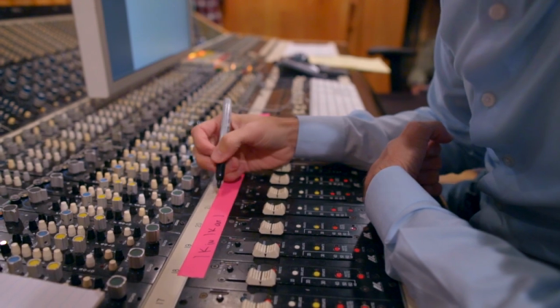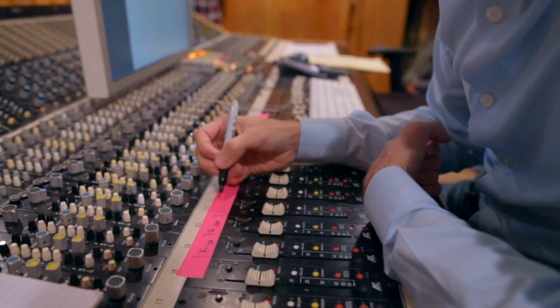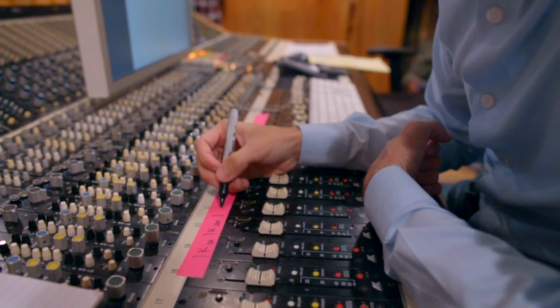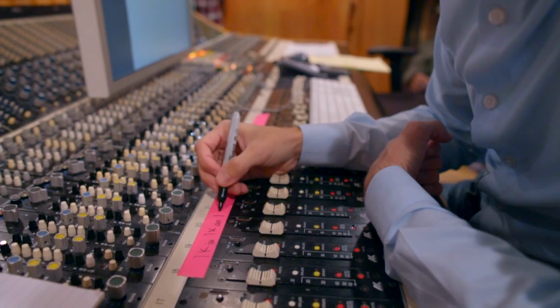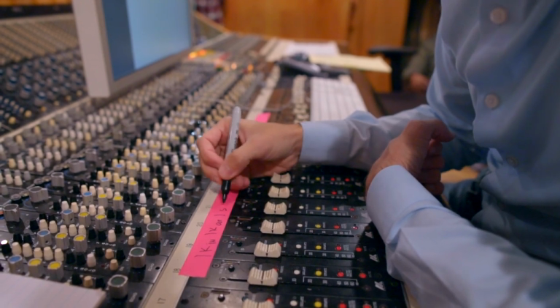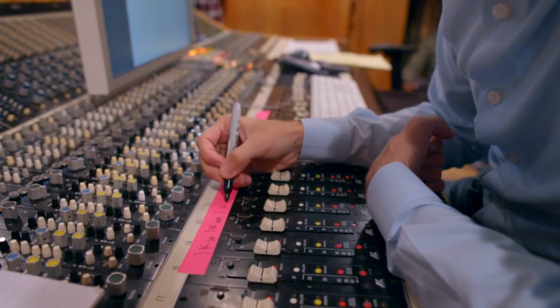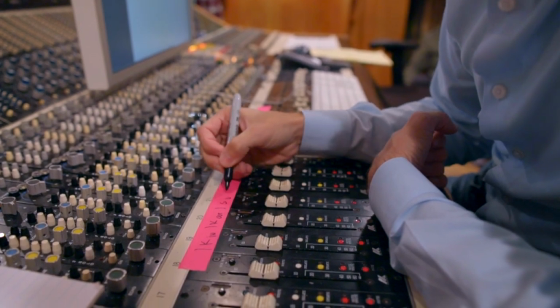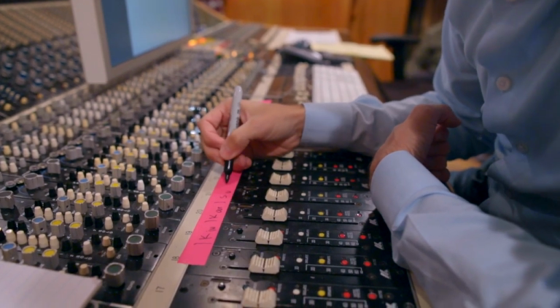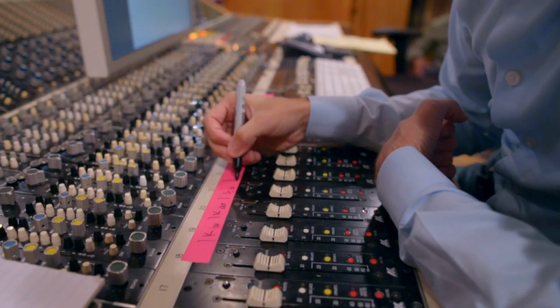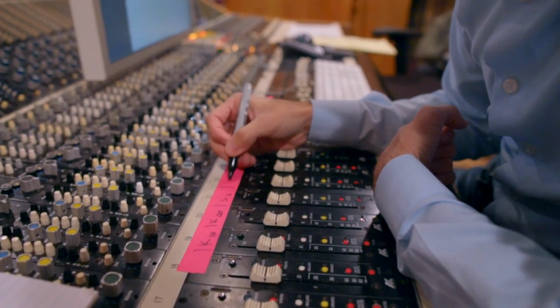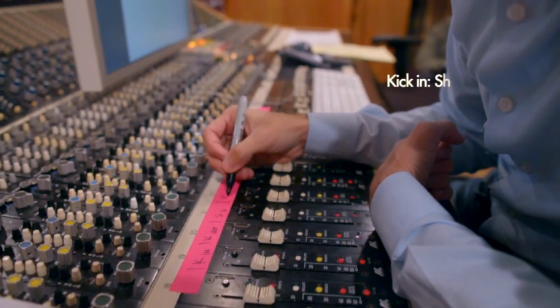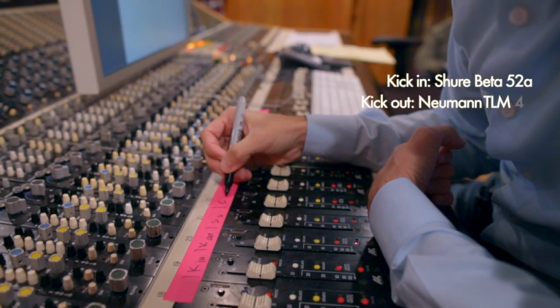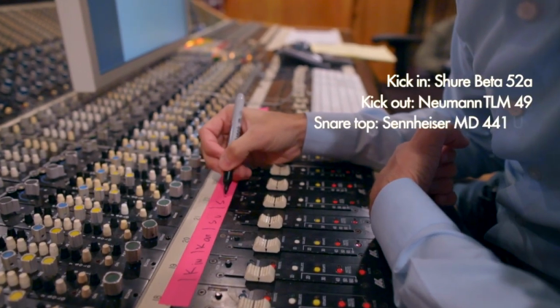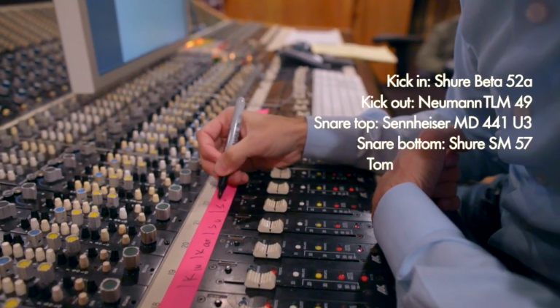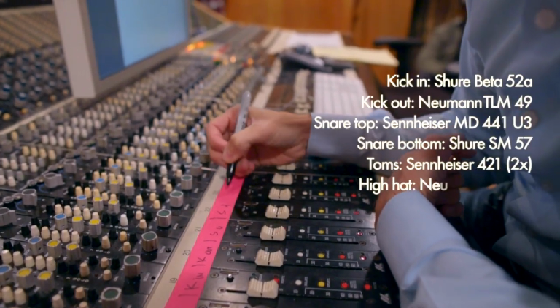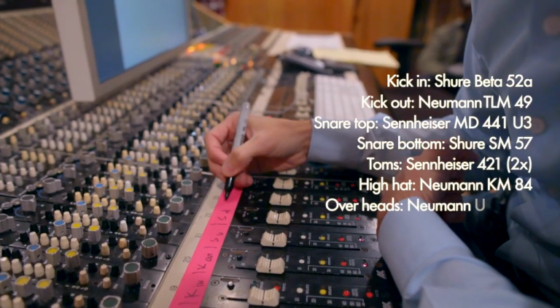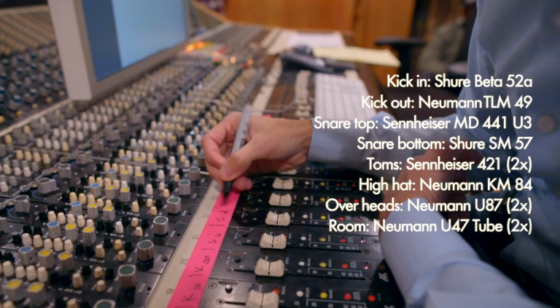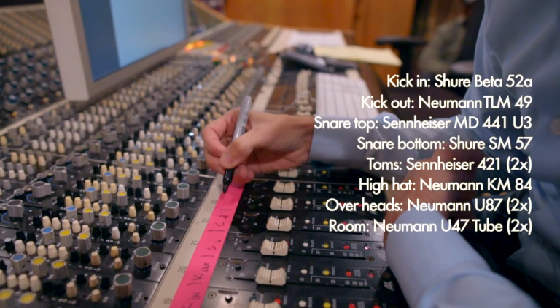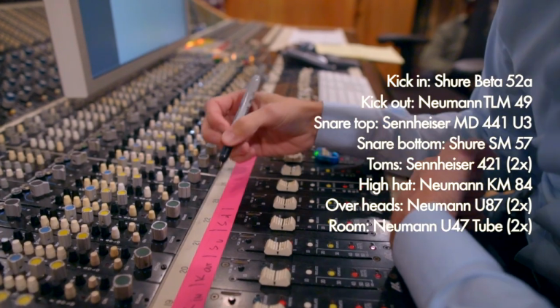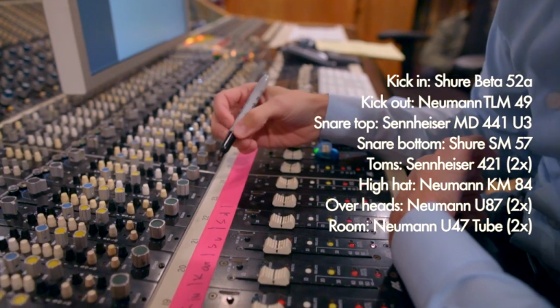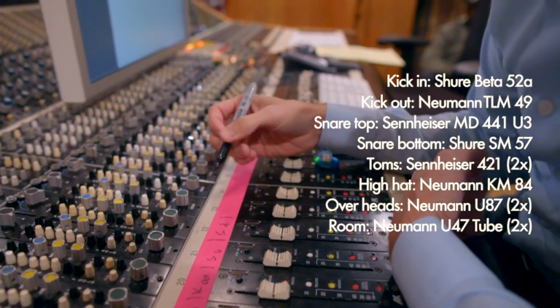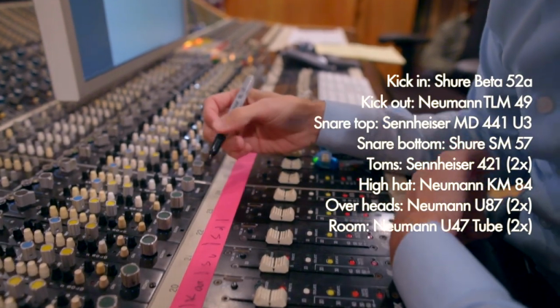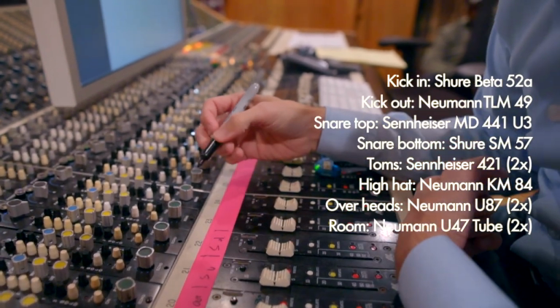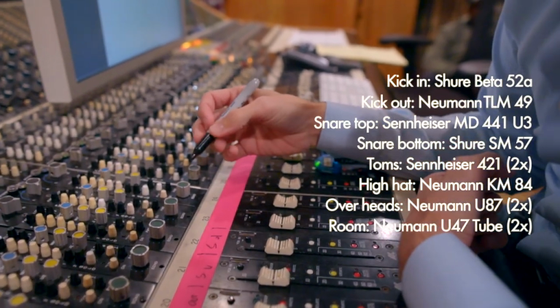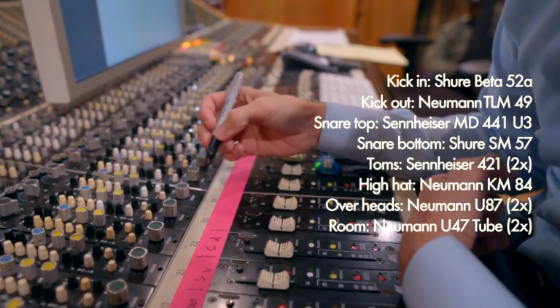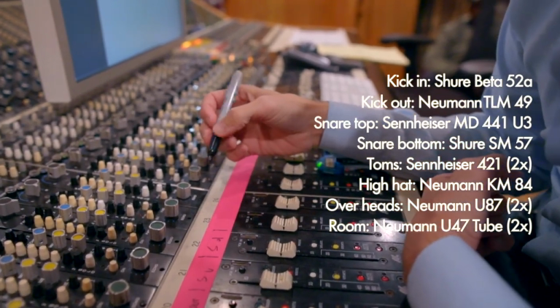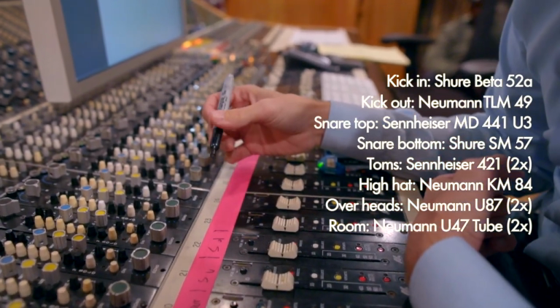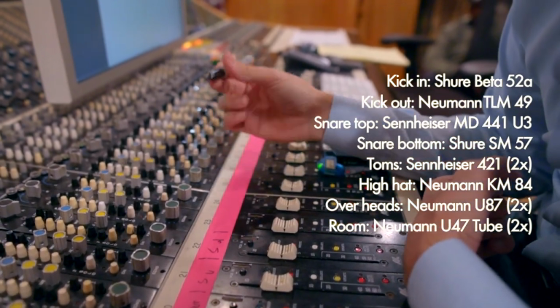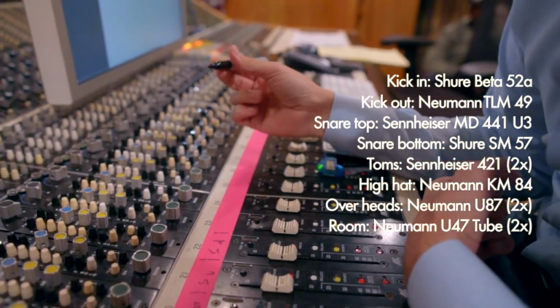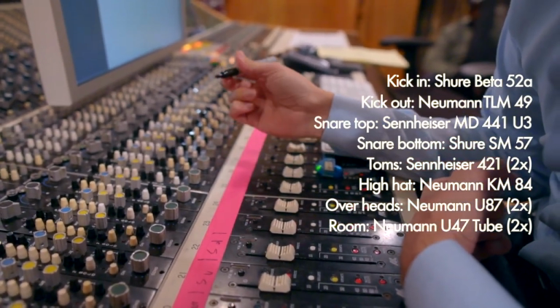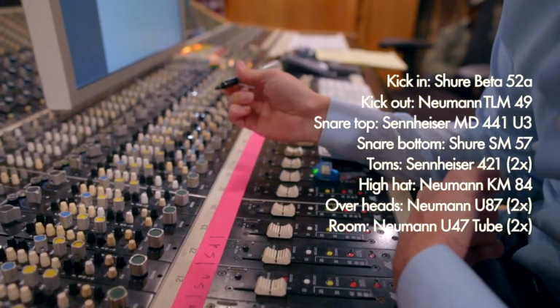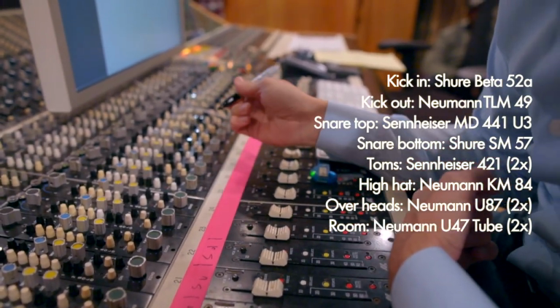This is the actual microphone selection: Beta 52, TLM, 441, 421, KM84, U87, and then the omnis.